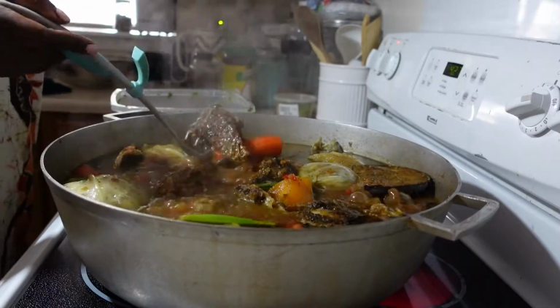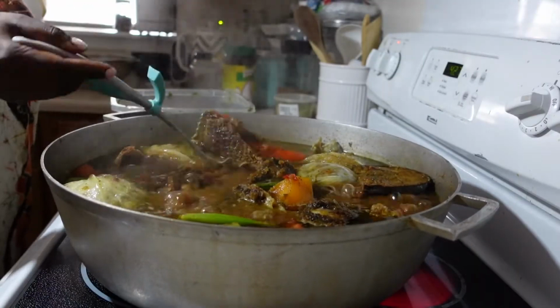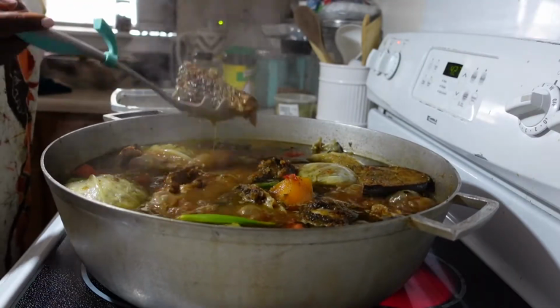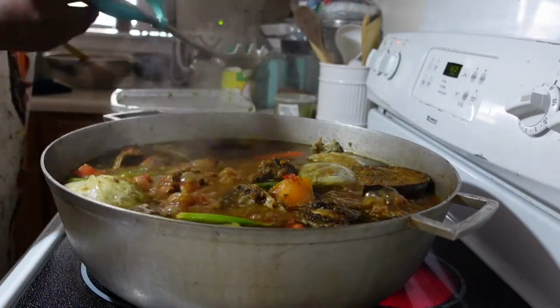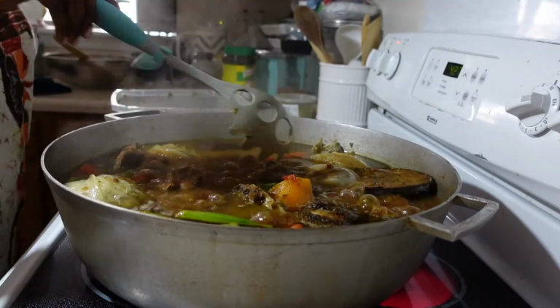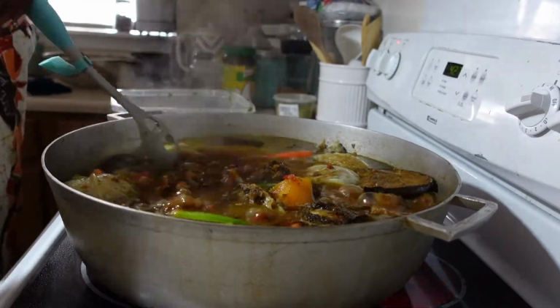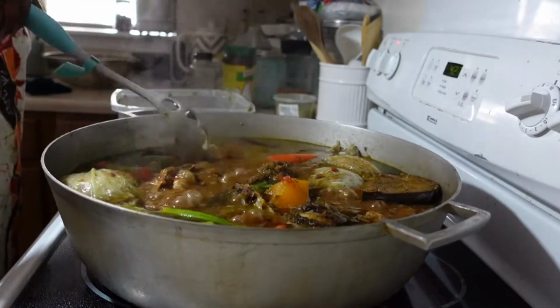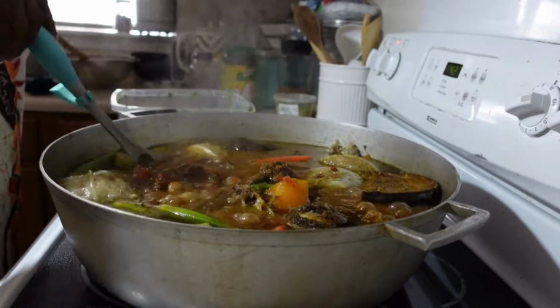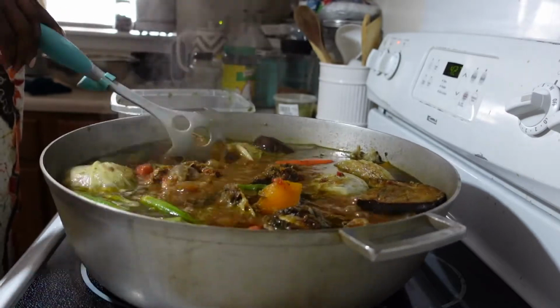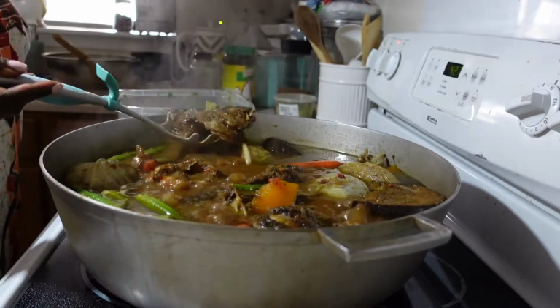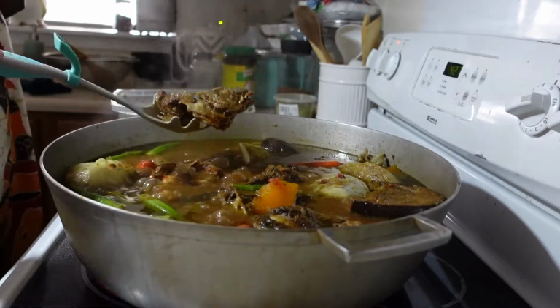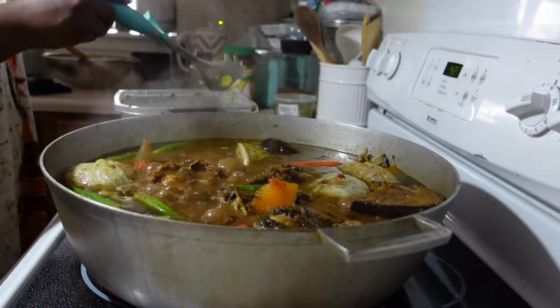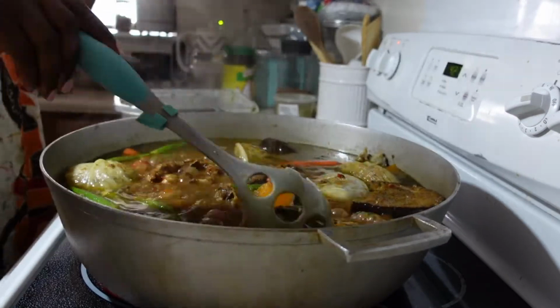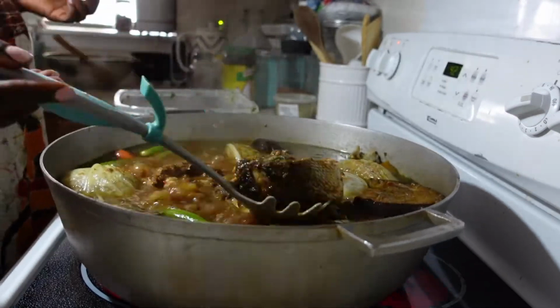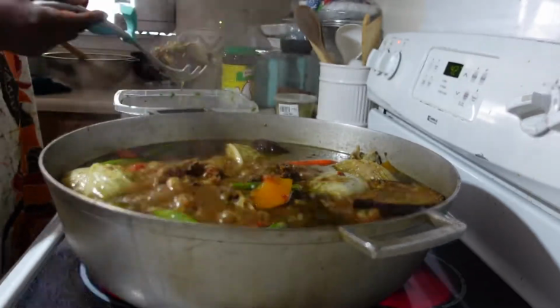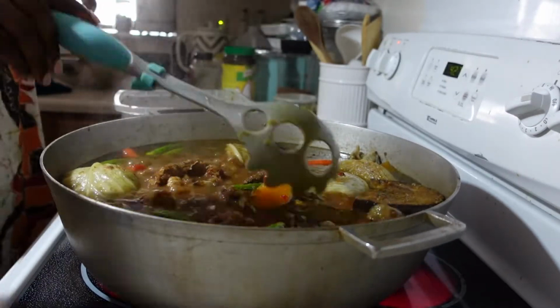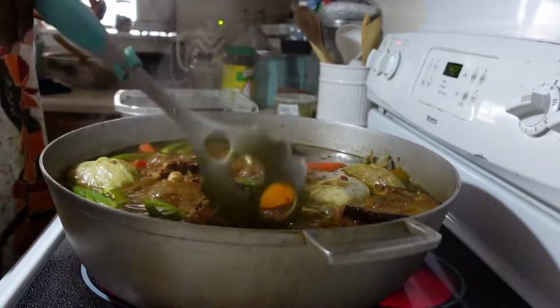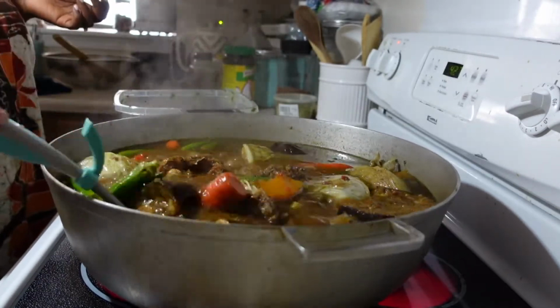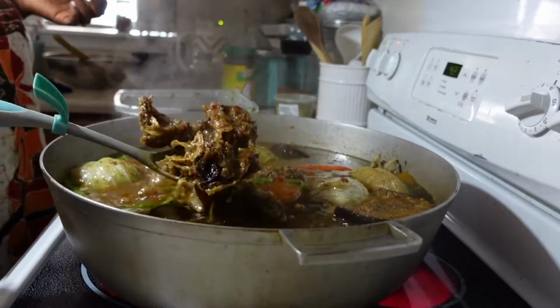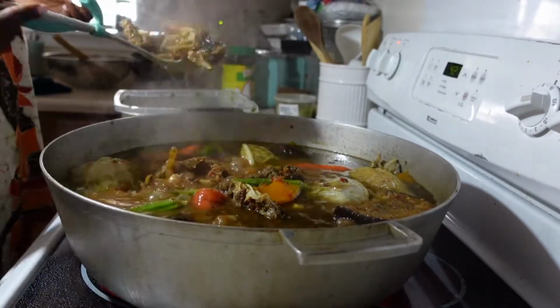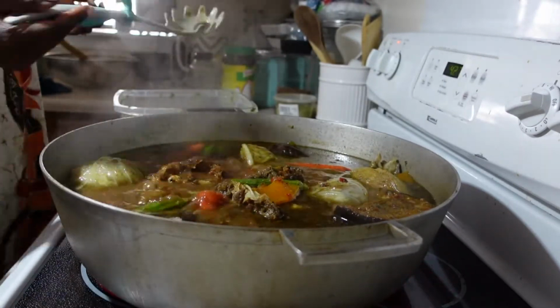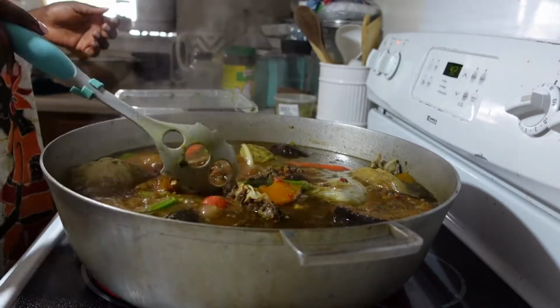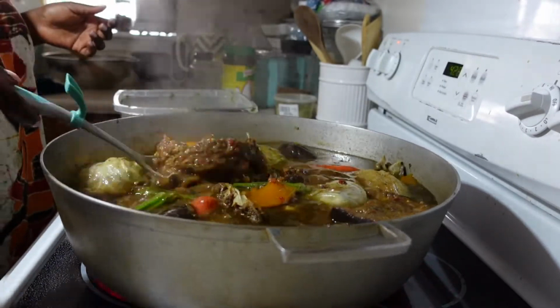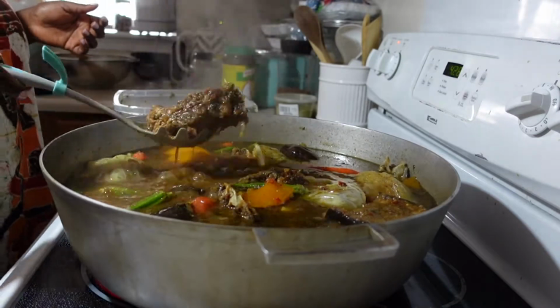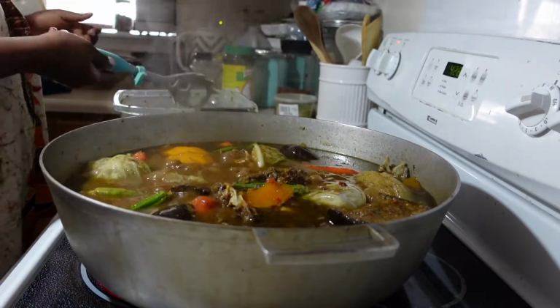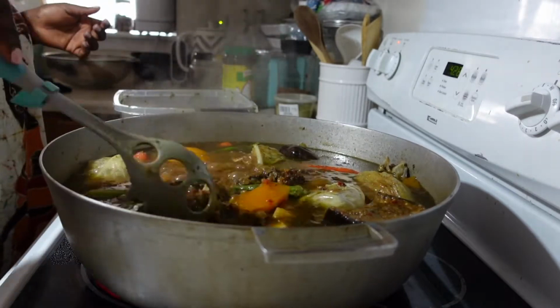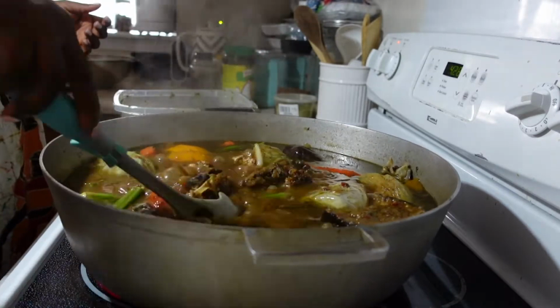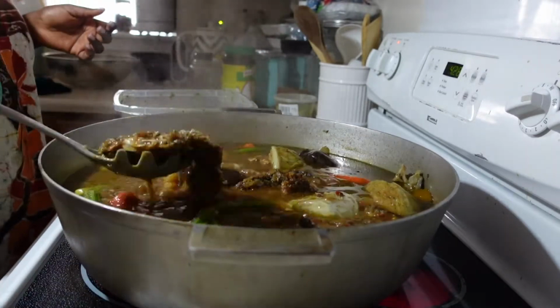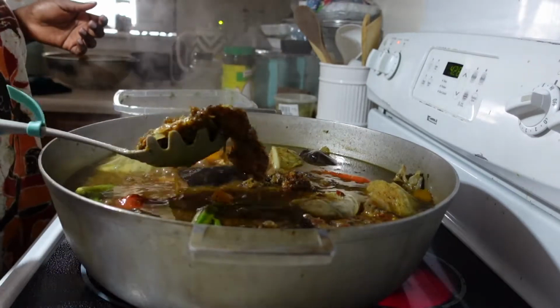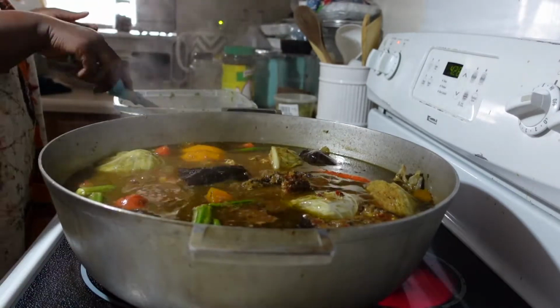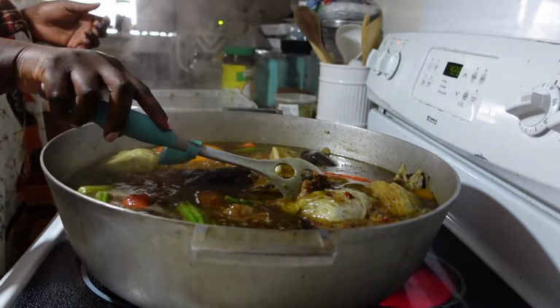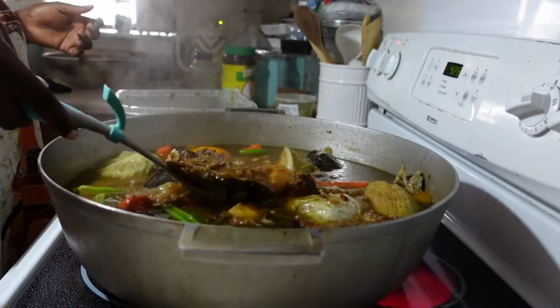The fish and the vegetables are now done and we are going to remove them all from the soup. They were smelling so good and so flavorful at this point.